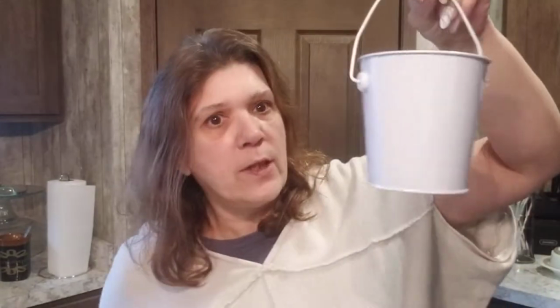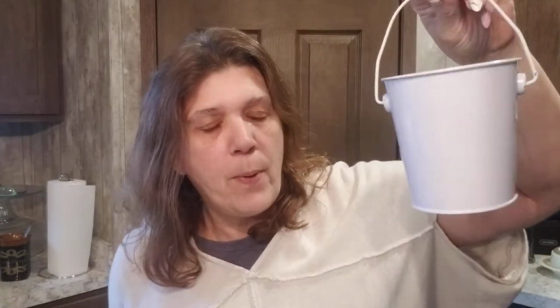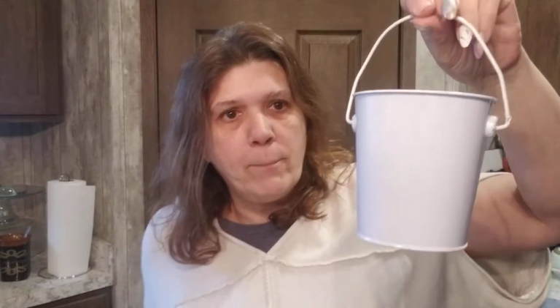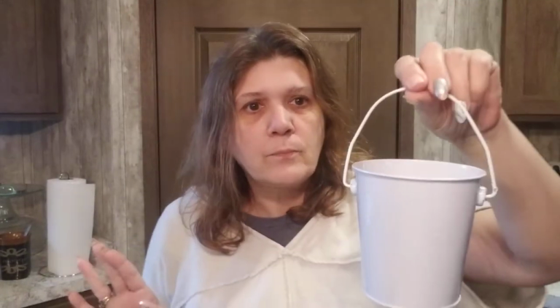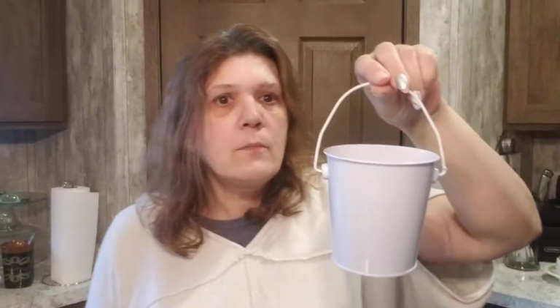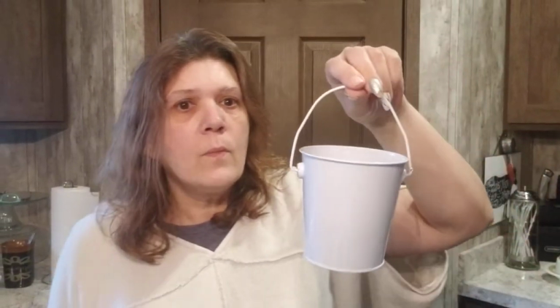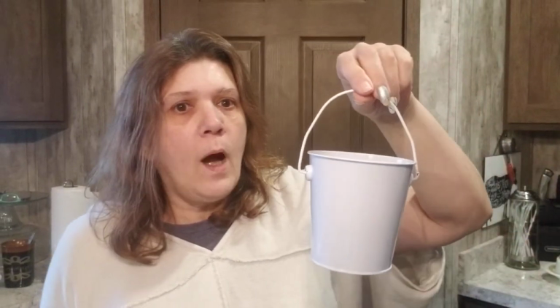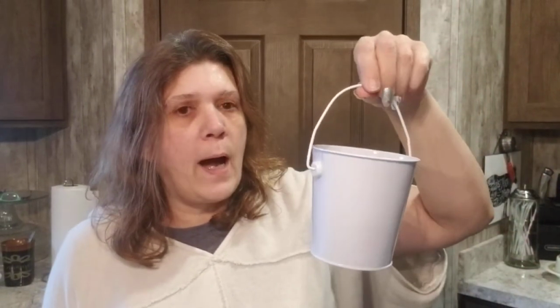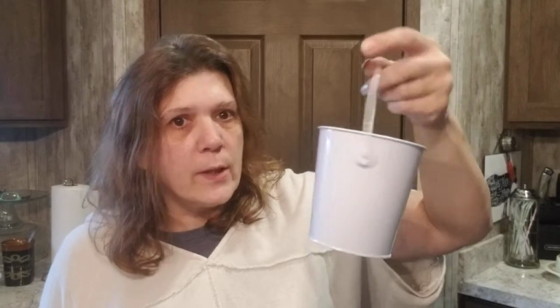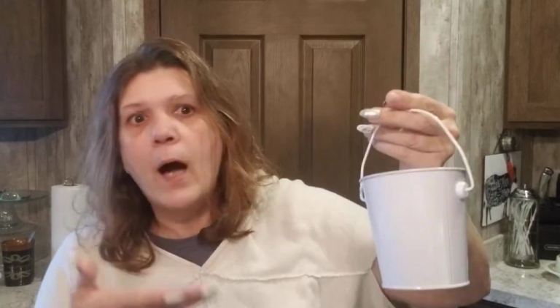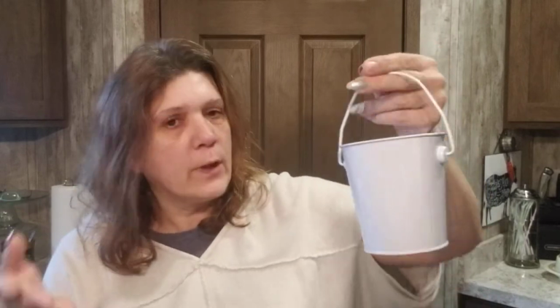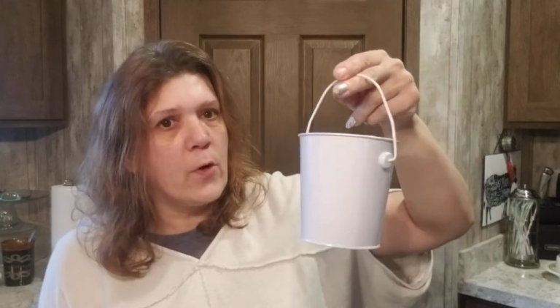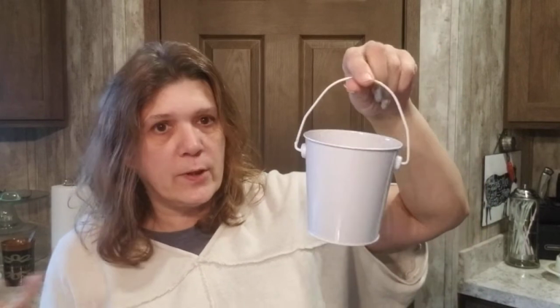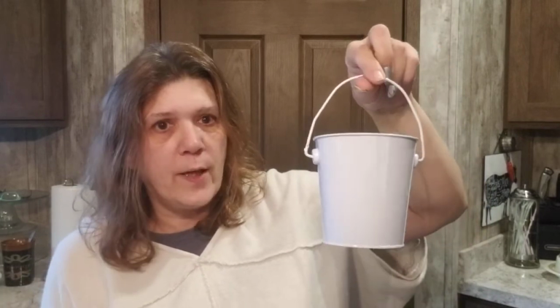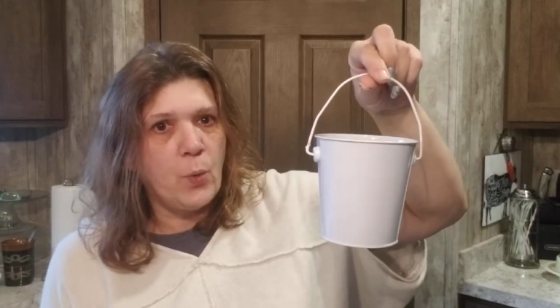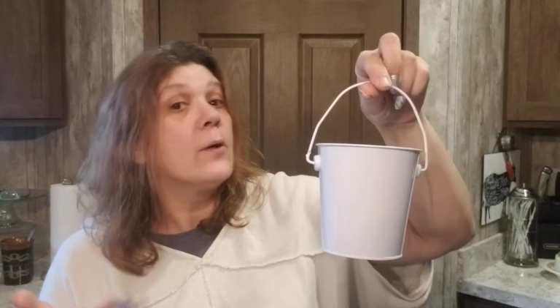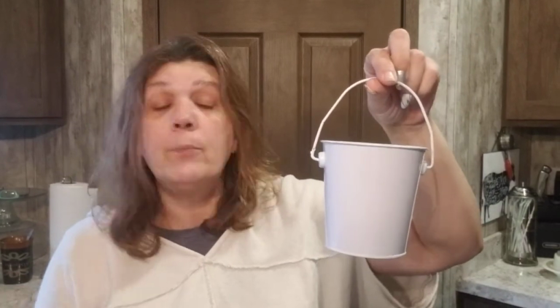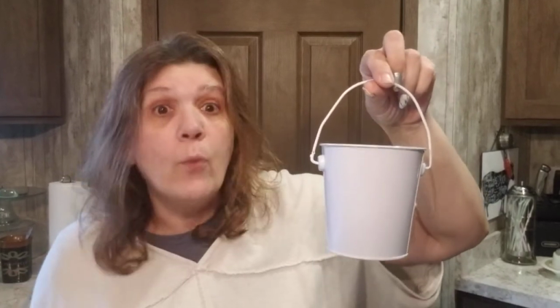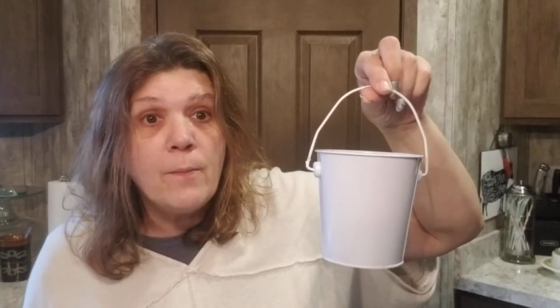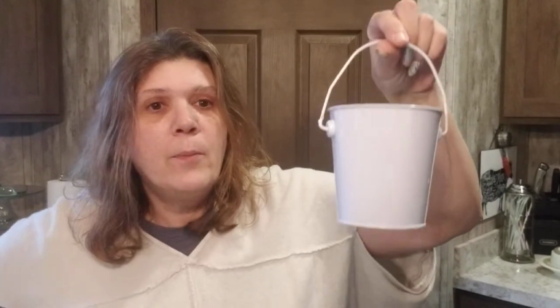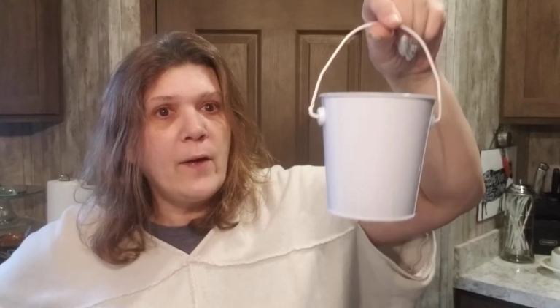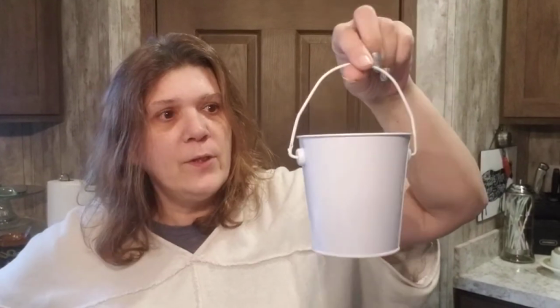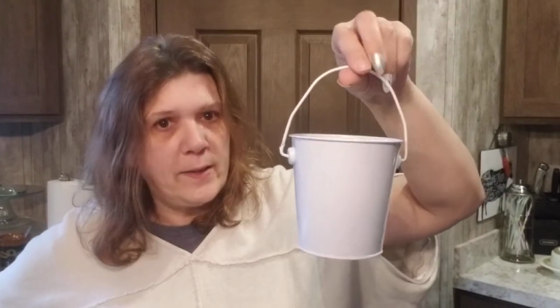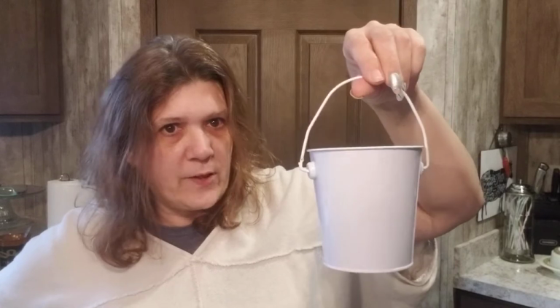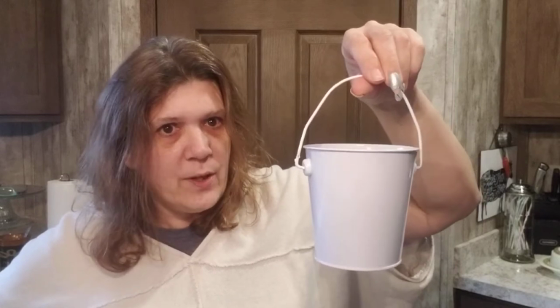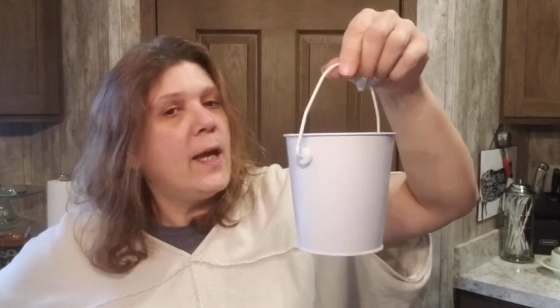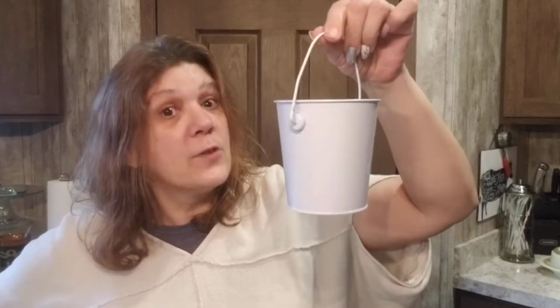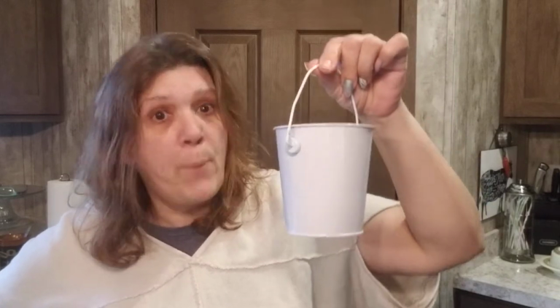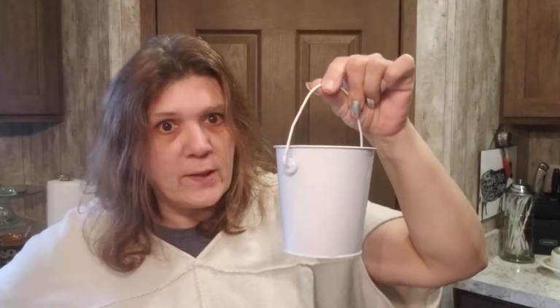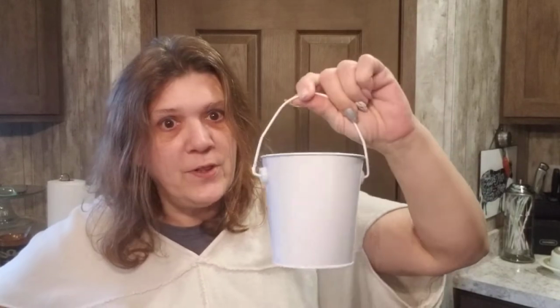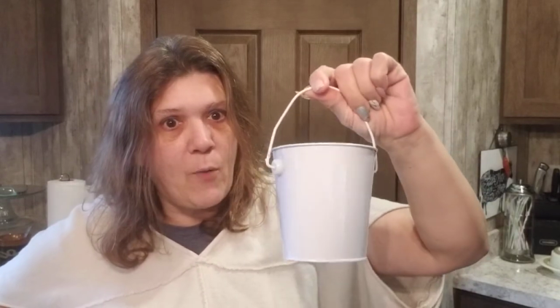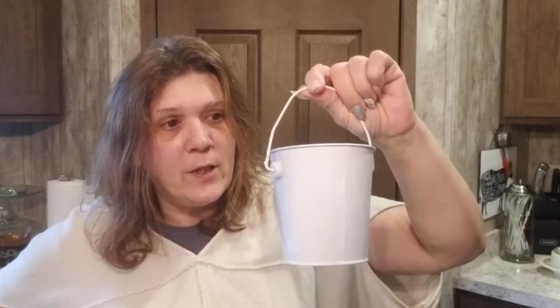Look at this cute little bucket. I was looking for just a galvanized one and was going to paint it white, but I found this one in the wedding section and it is perfect for the DIY I'm going to do with you guys.